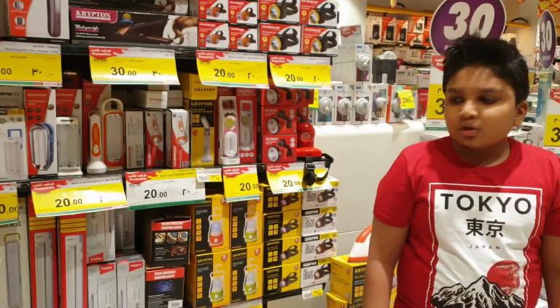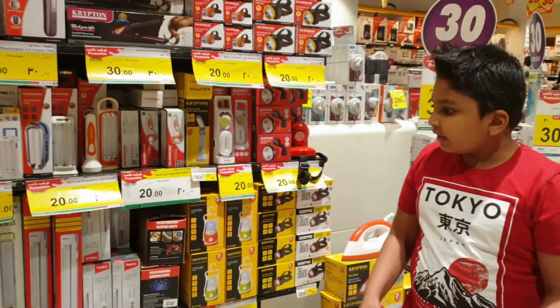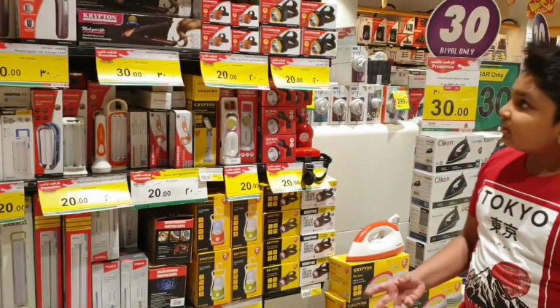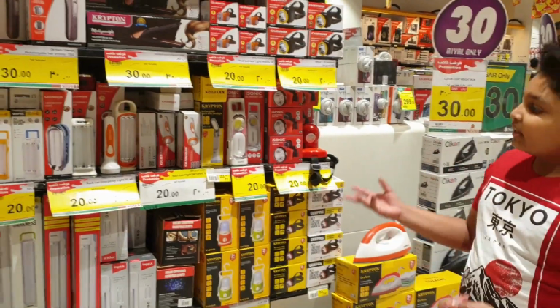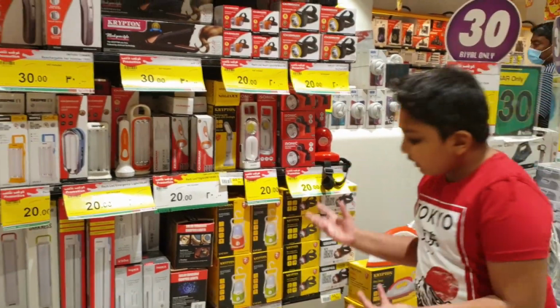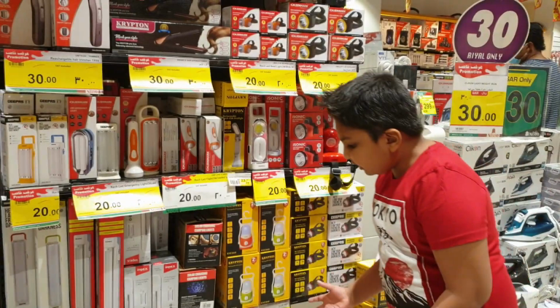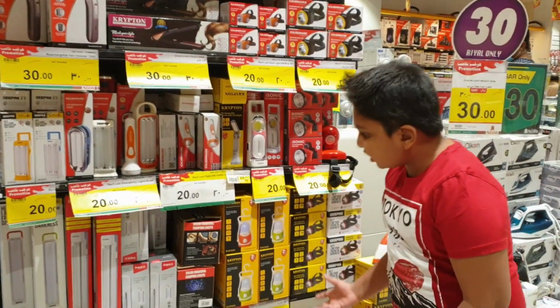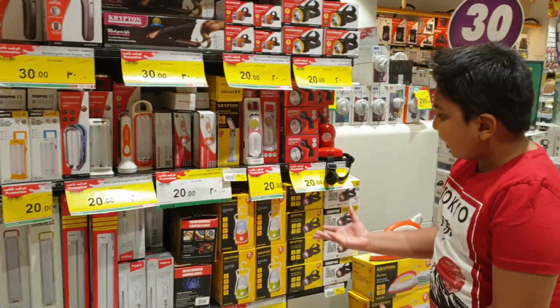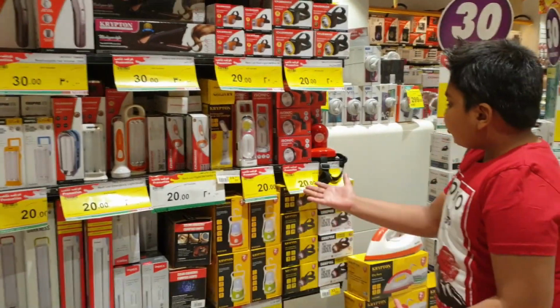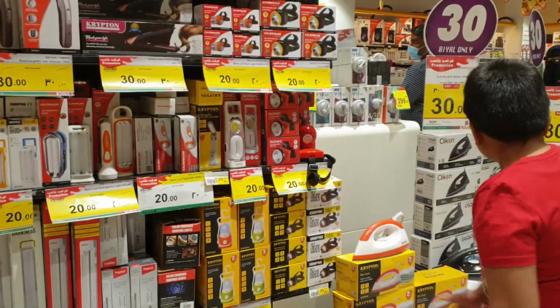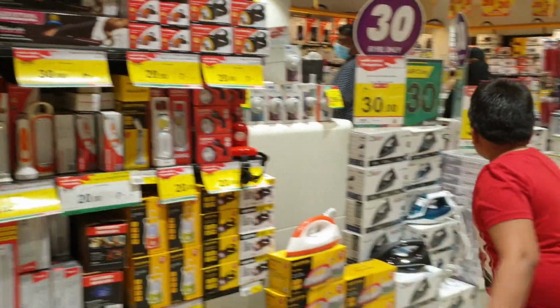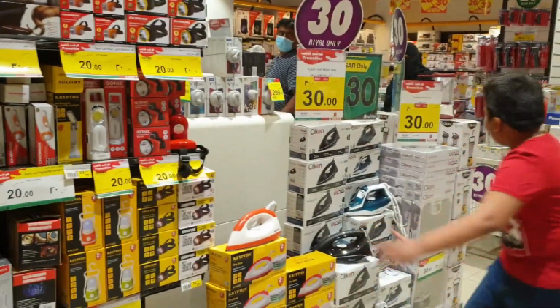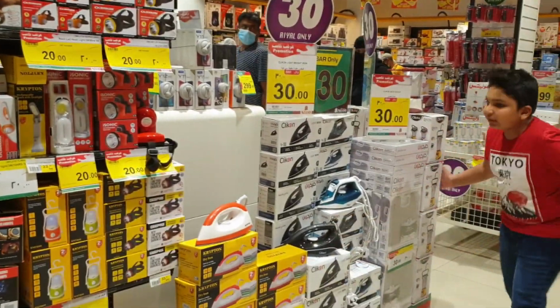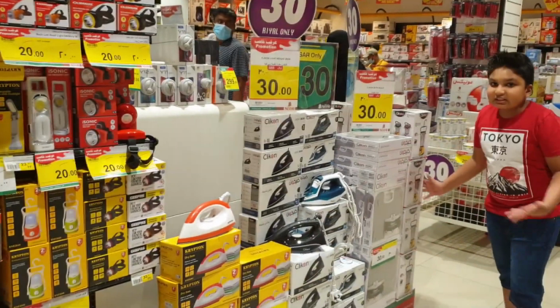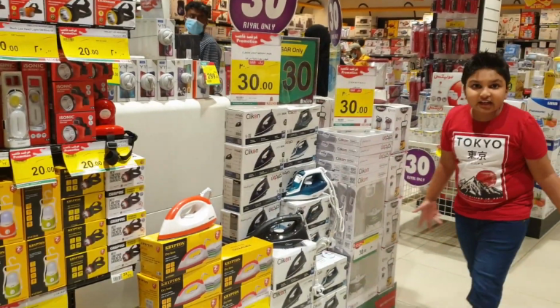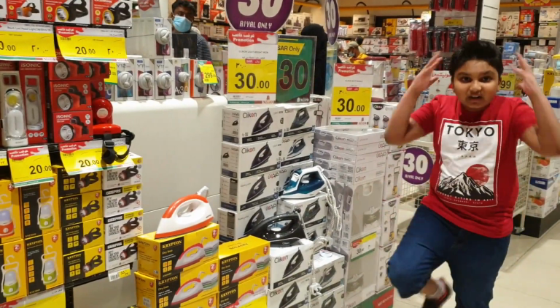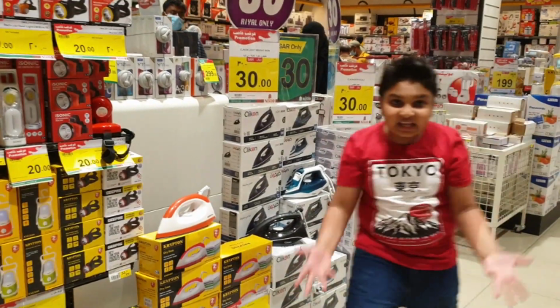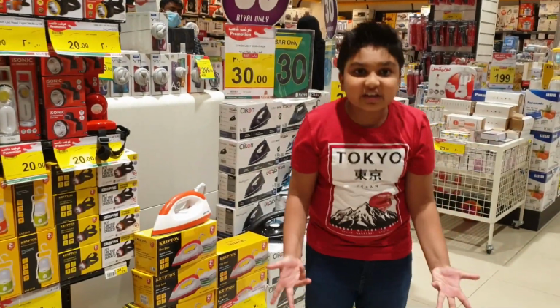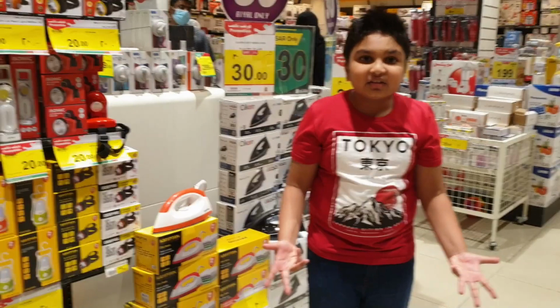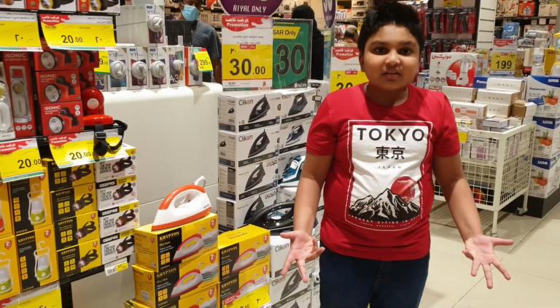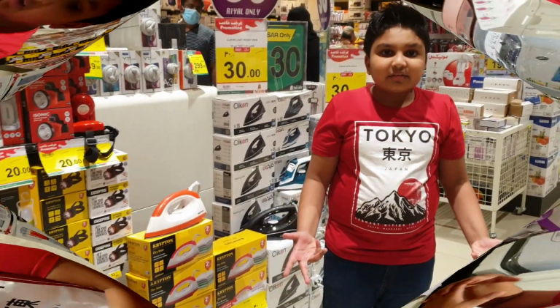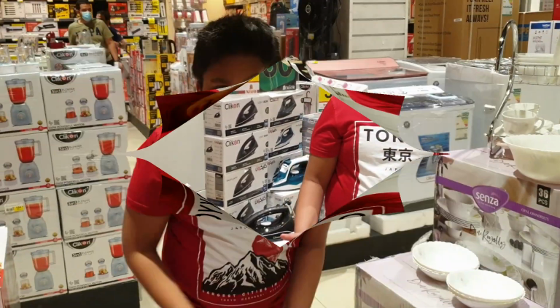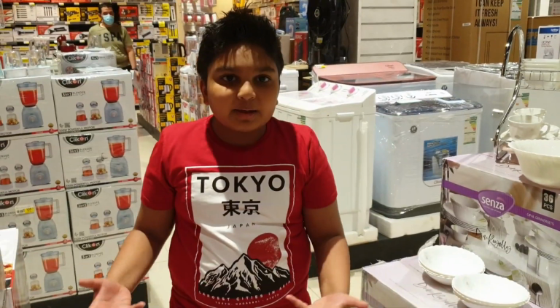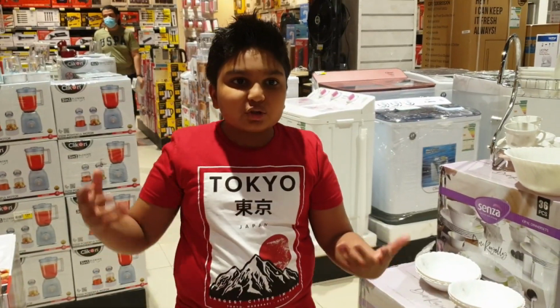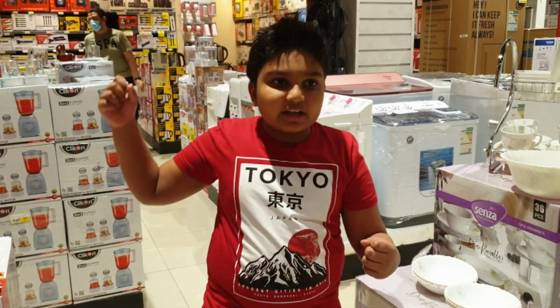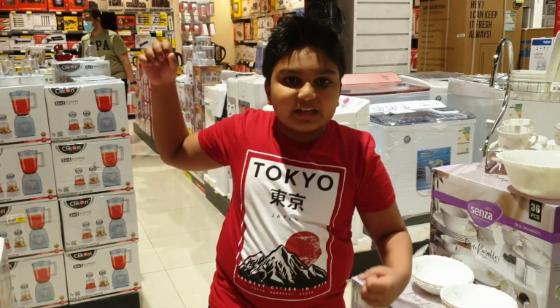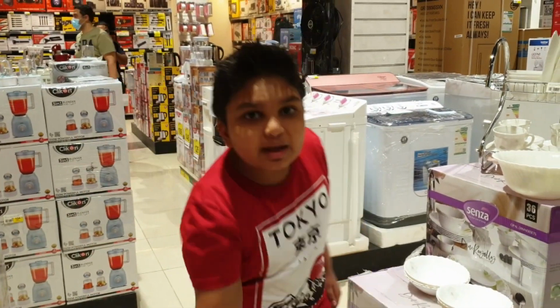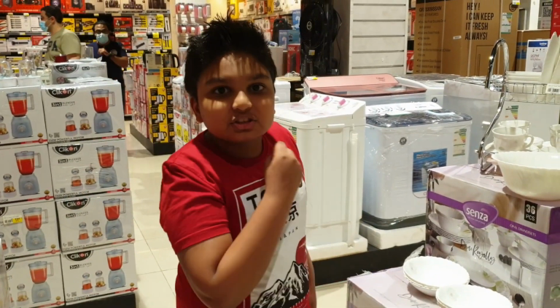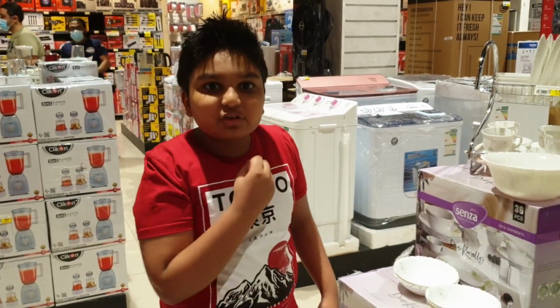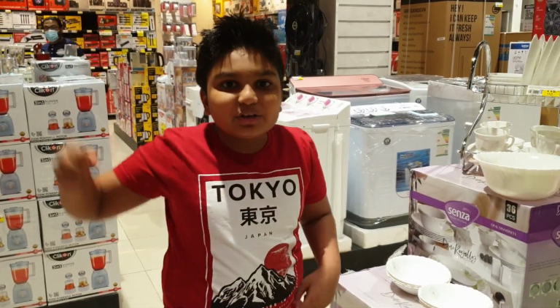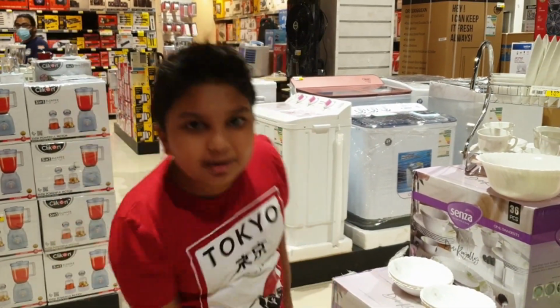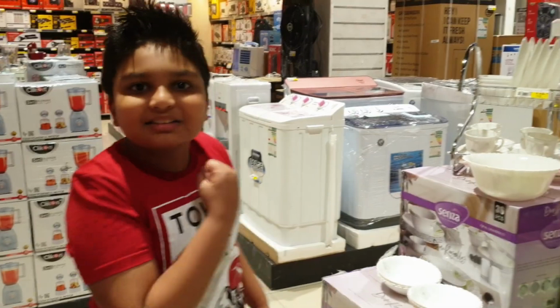So this is the electronics section and from here to here everything is on display — I can't believe it! These are all the home items you can find at Neshto Malas. You have to come to Neshto Malas!